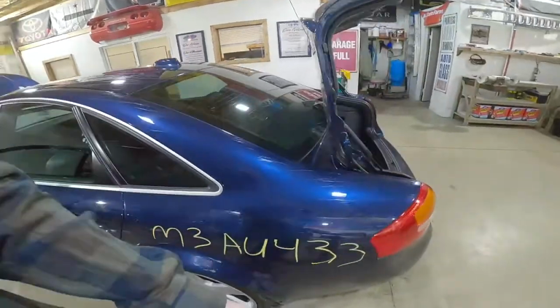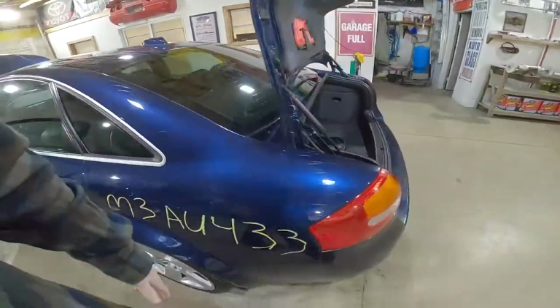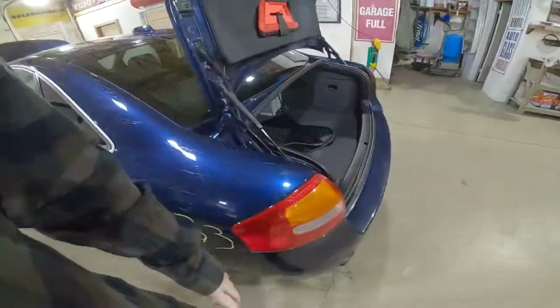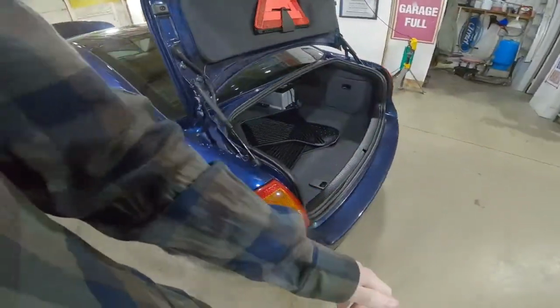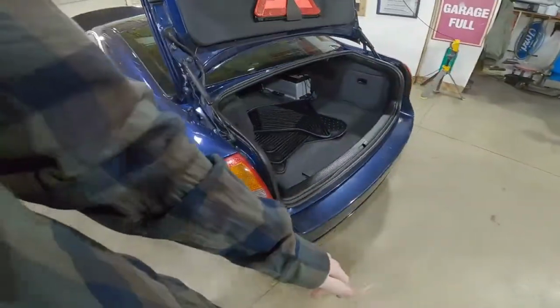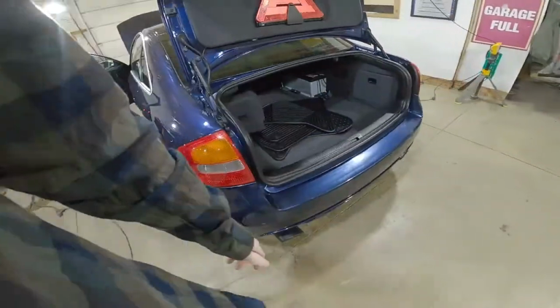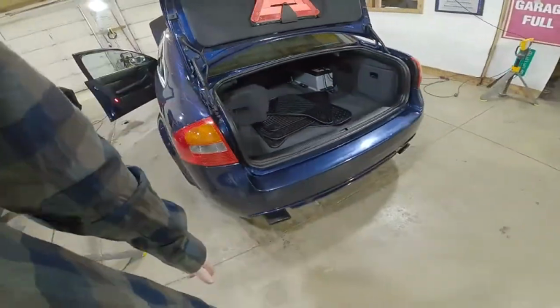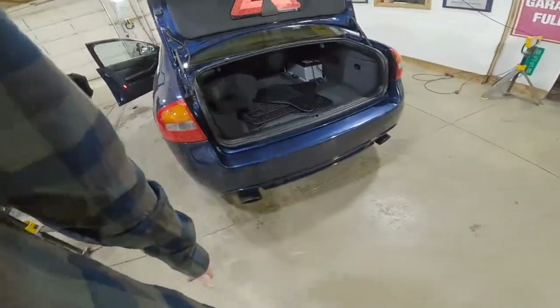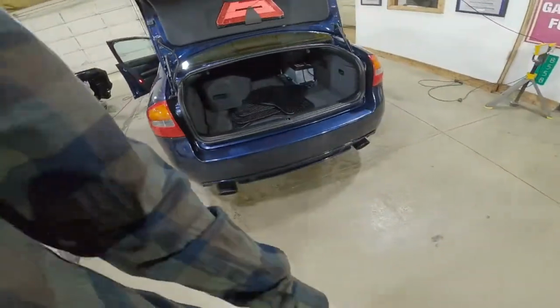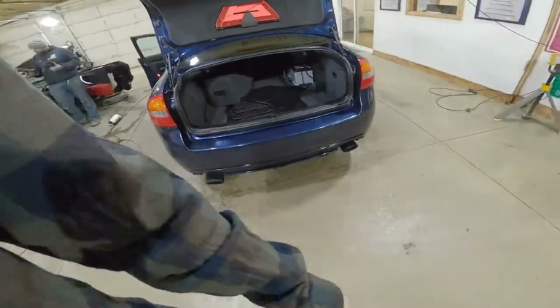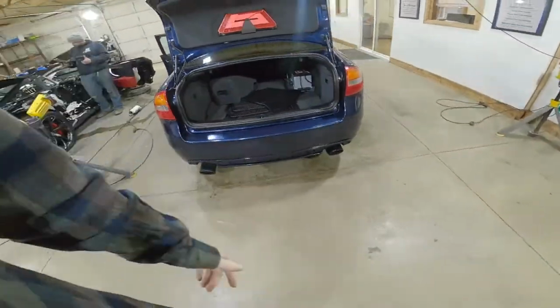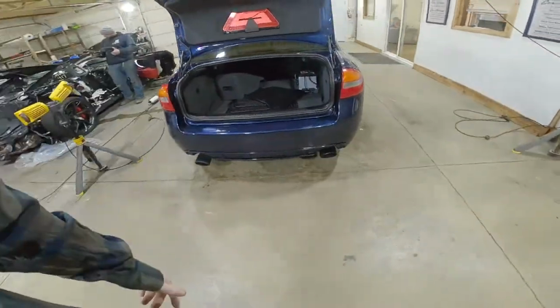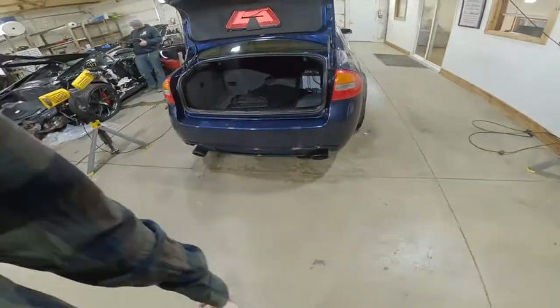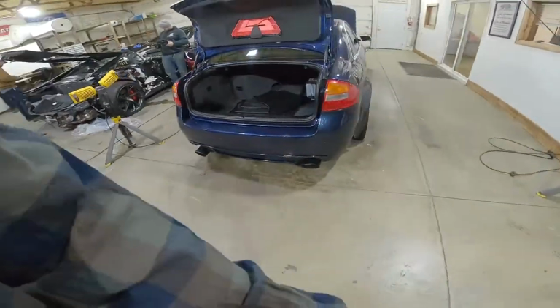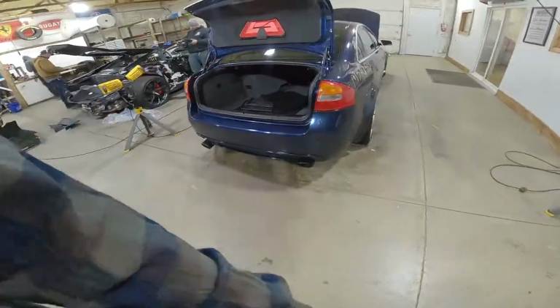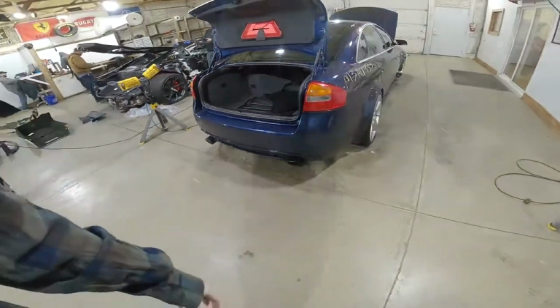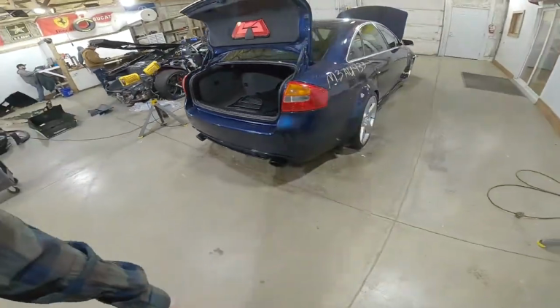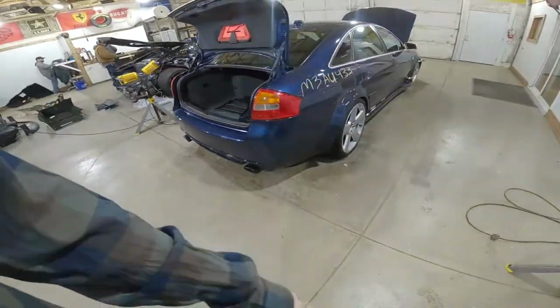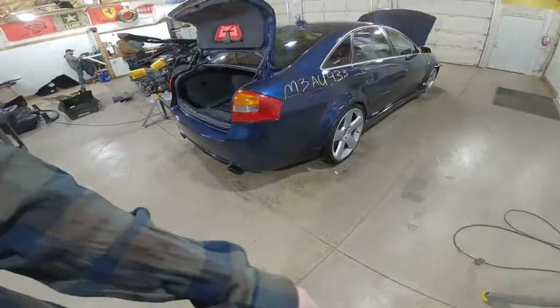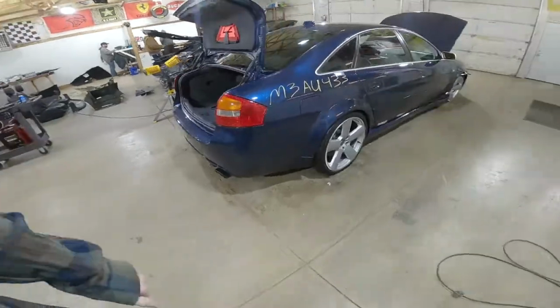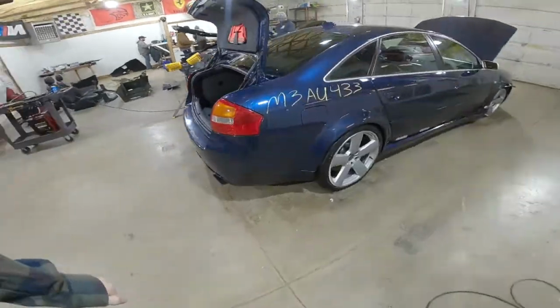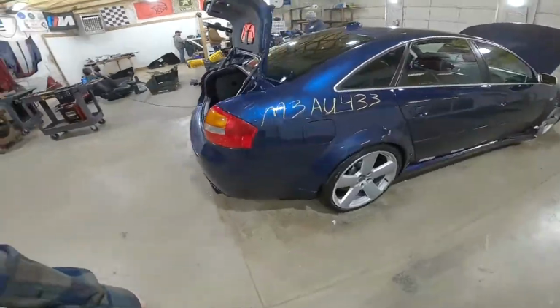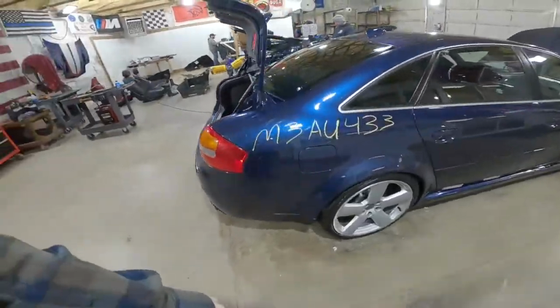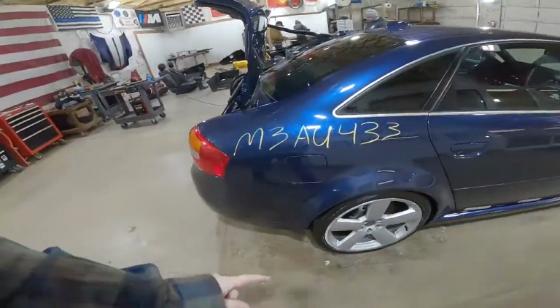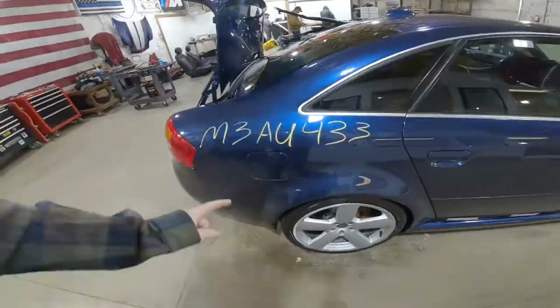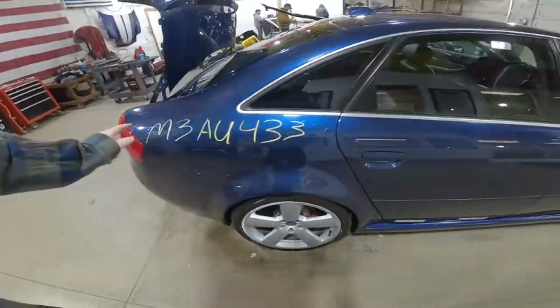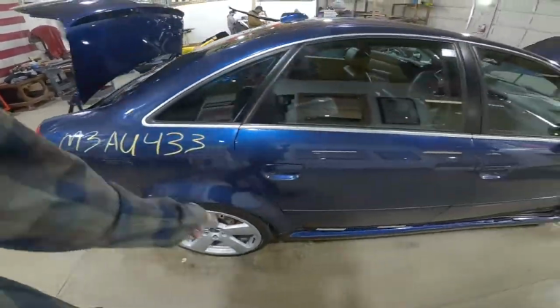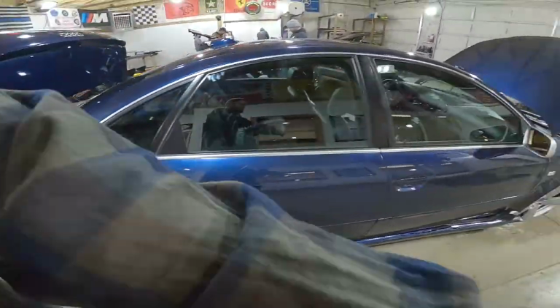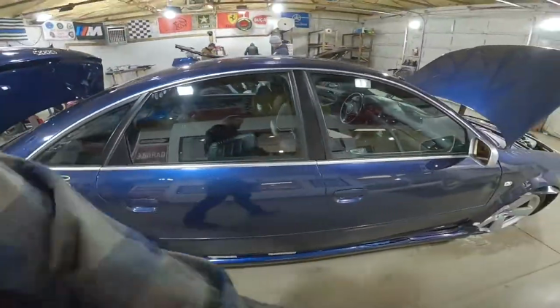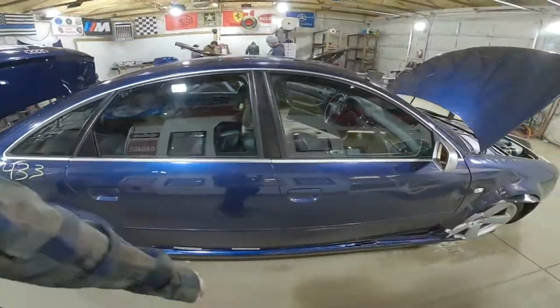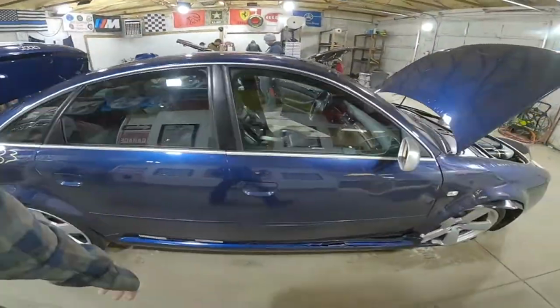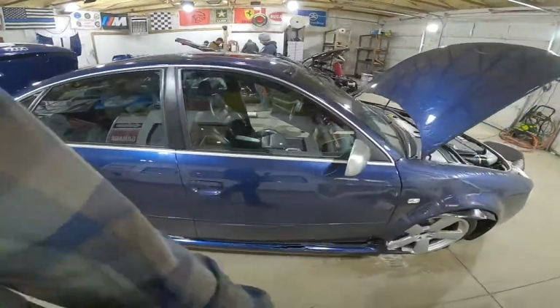Nice car. OEM rear bumper, aftermarket Miltec exhaust. Wheels didn't make it, brakes did. Got a lot of parts for sale on this one.